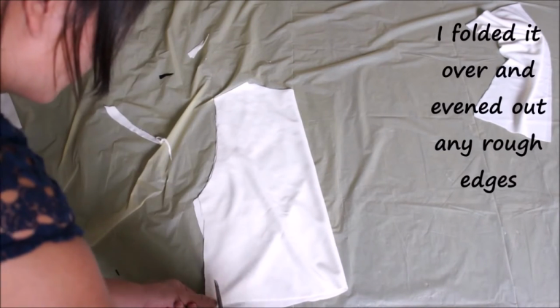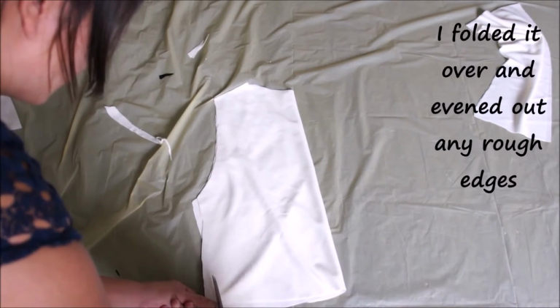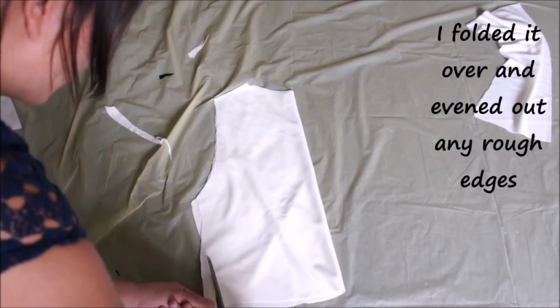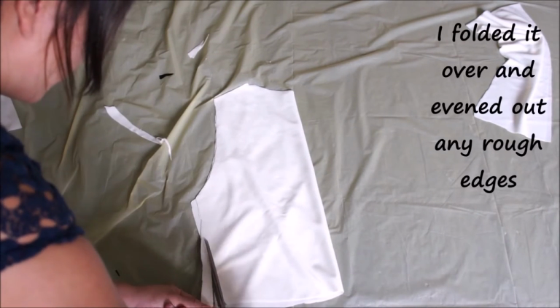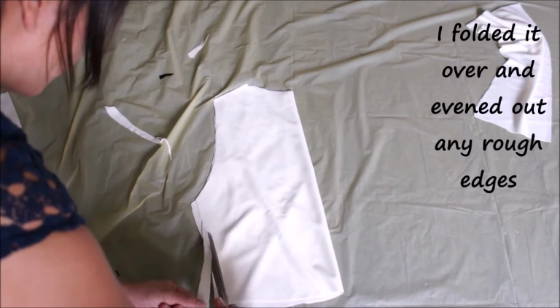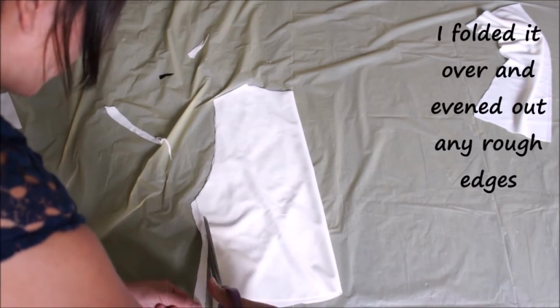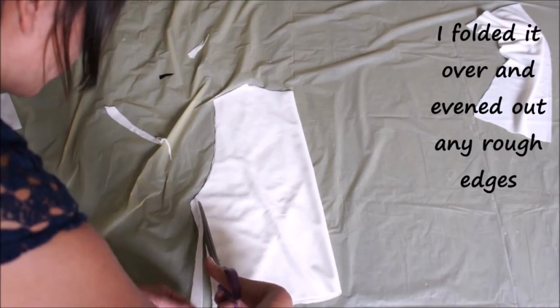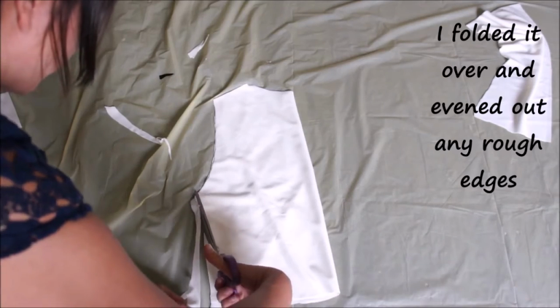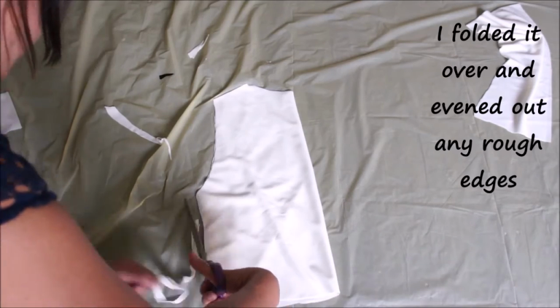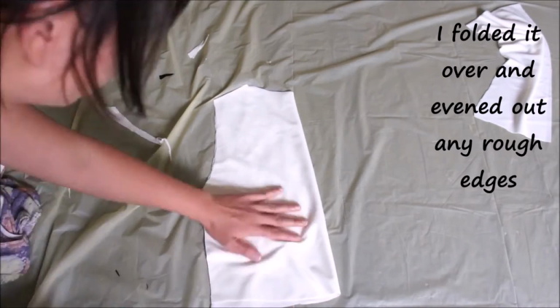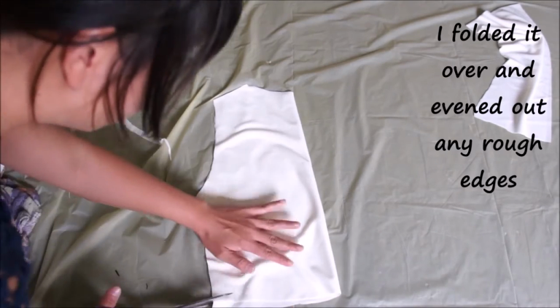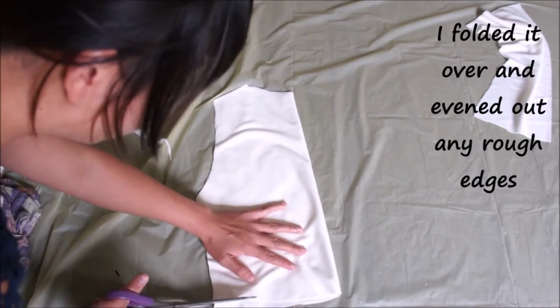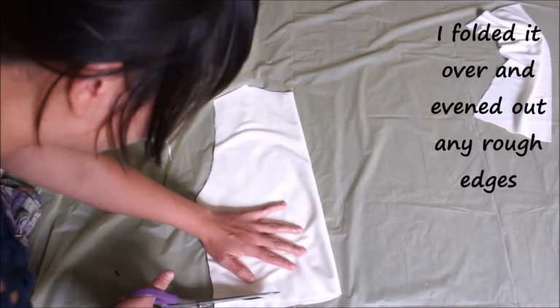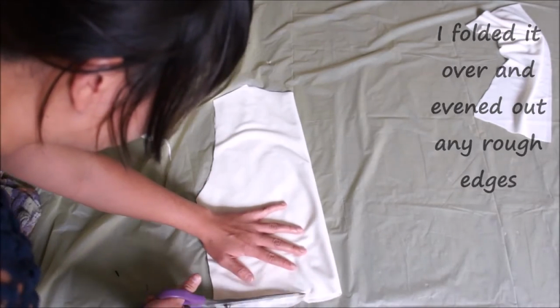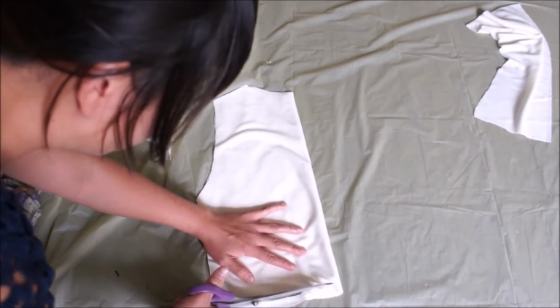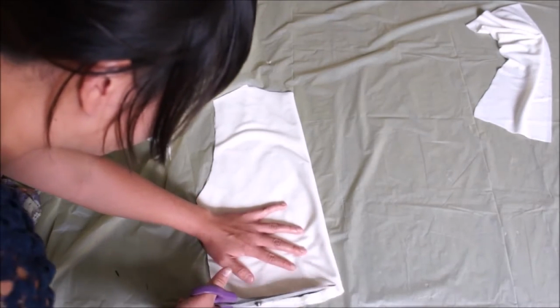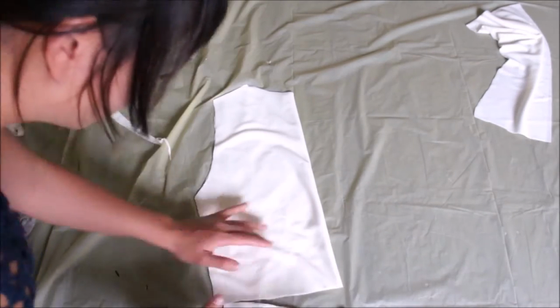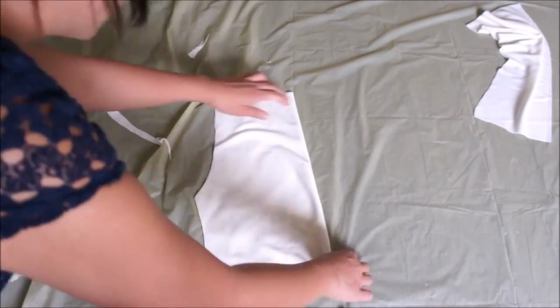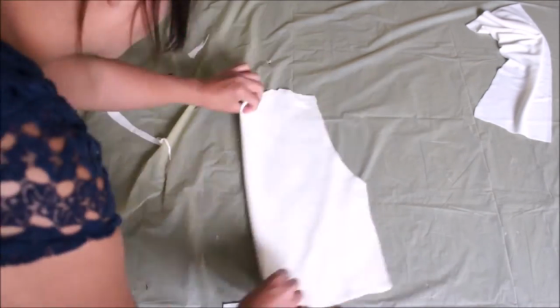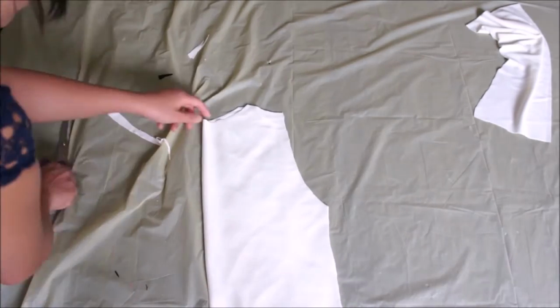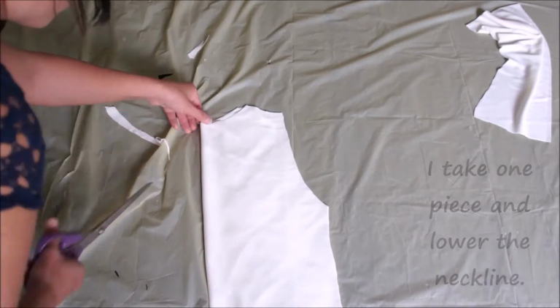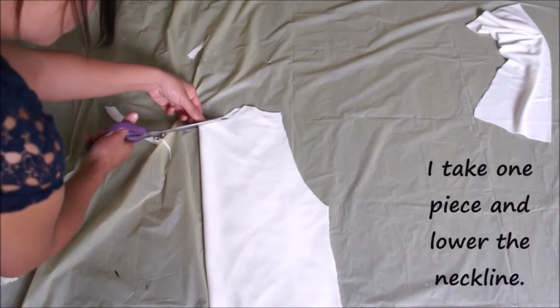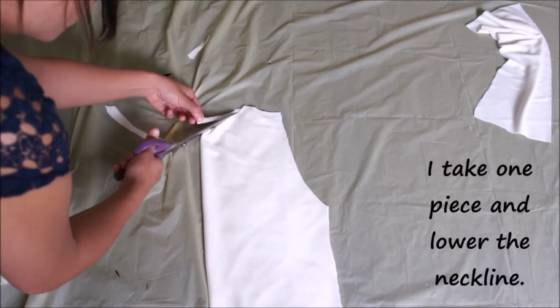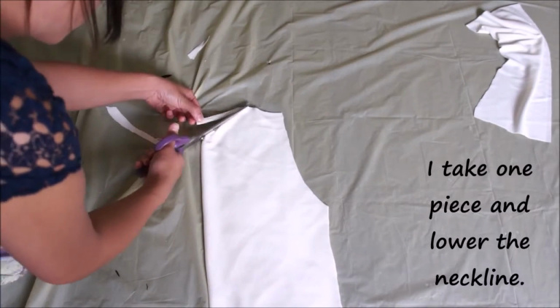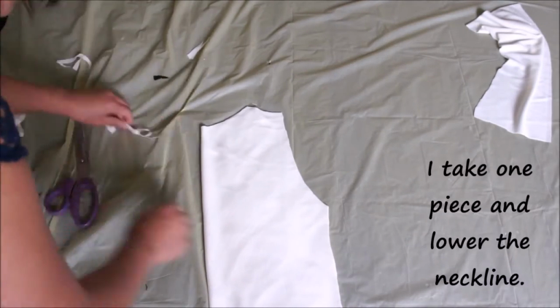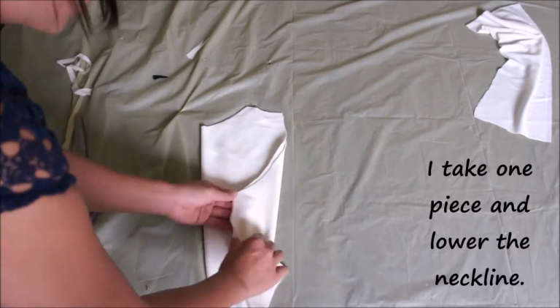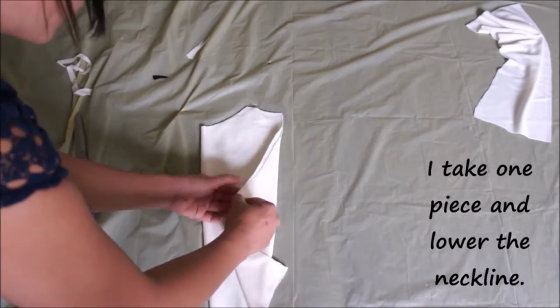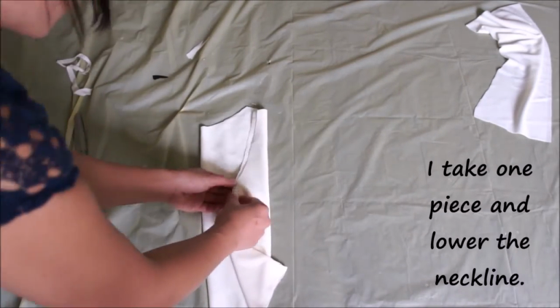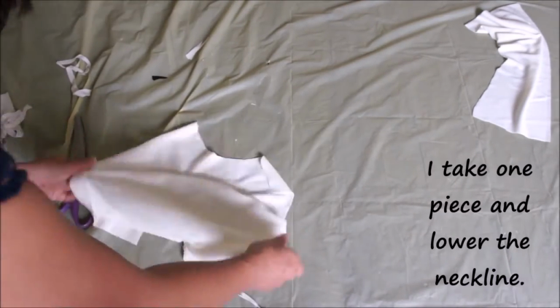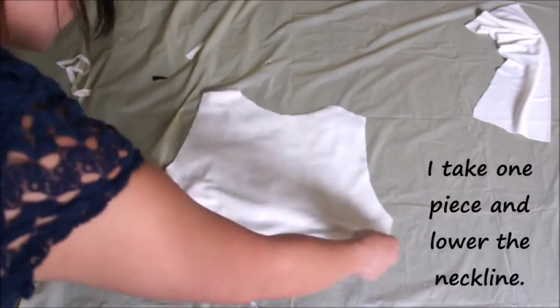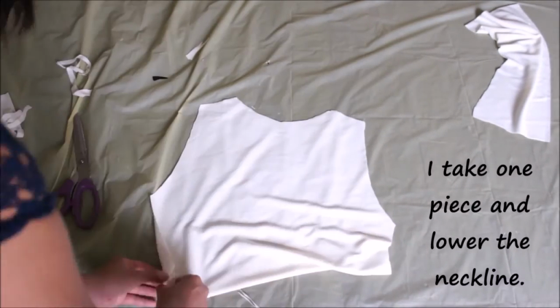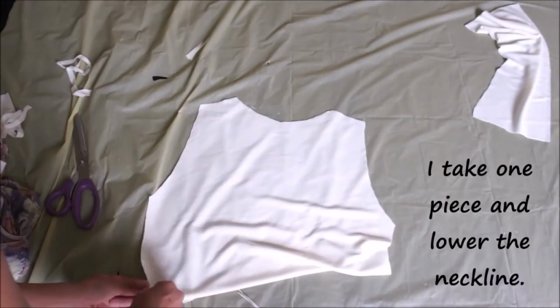Starting out with the lining fabric, I'm cutting out a basic tank top shape and cutting out two pieces — one for the front and one for the back. I folded it in half and evened out any rough edges.